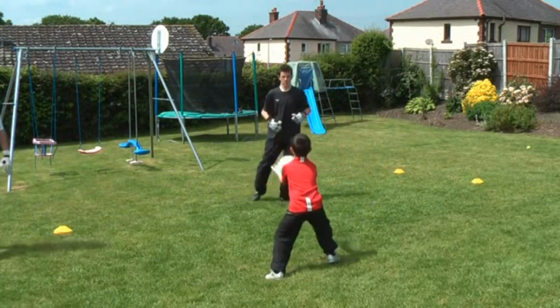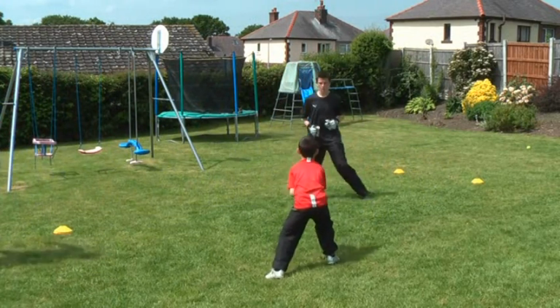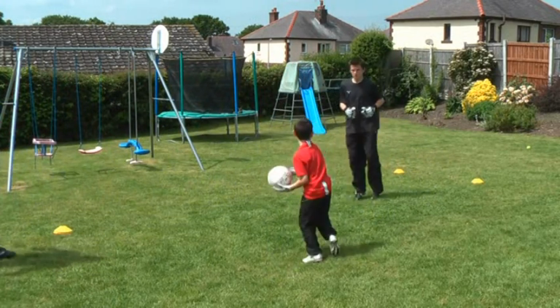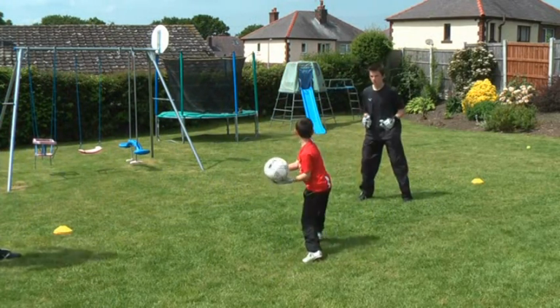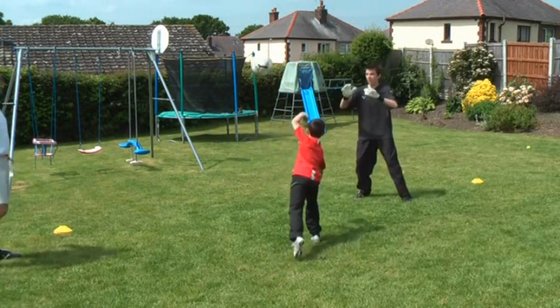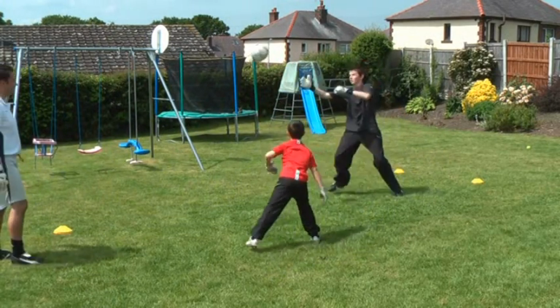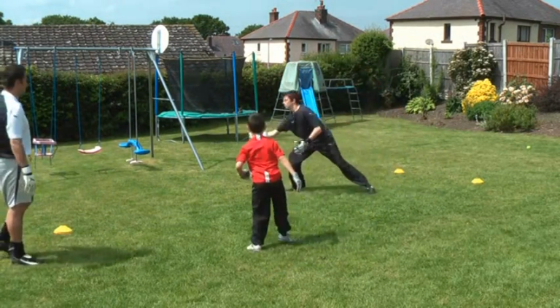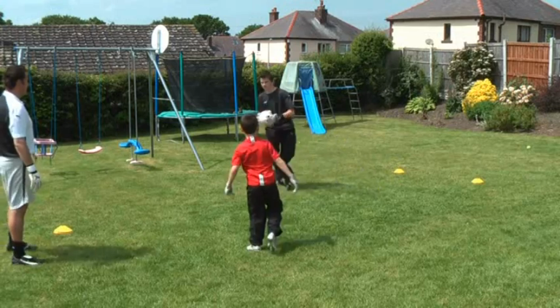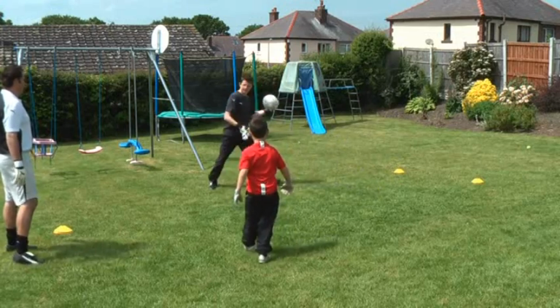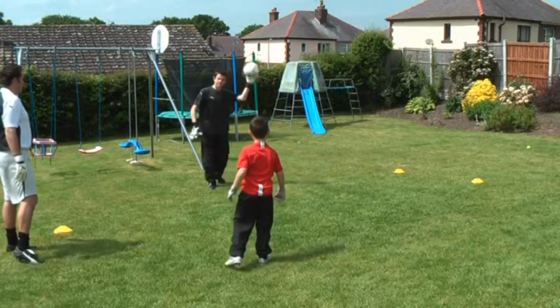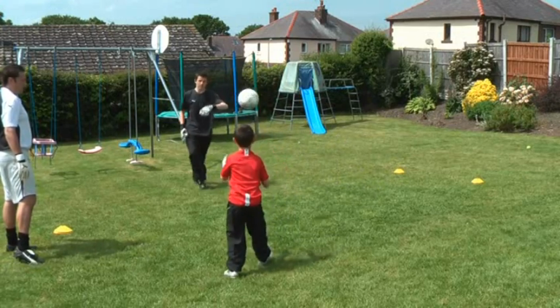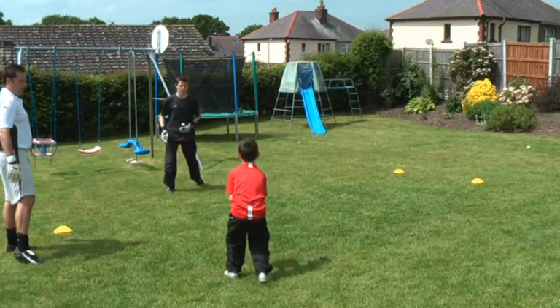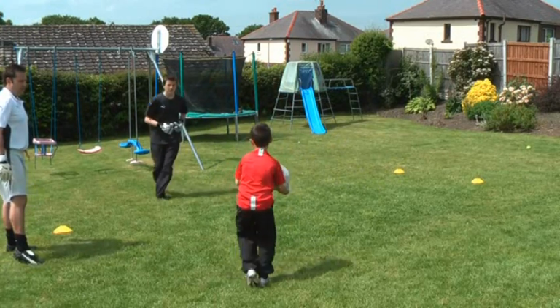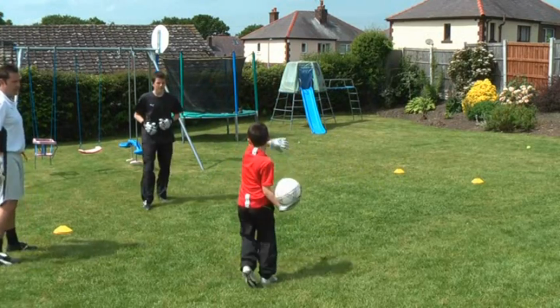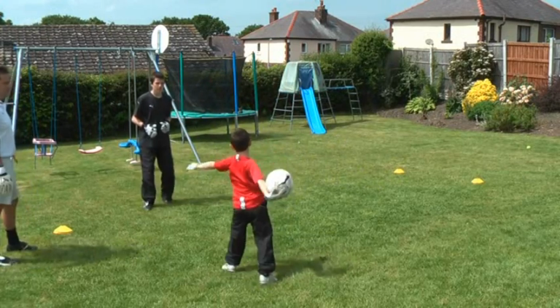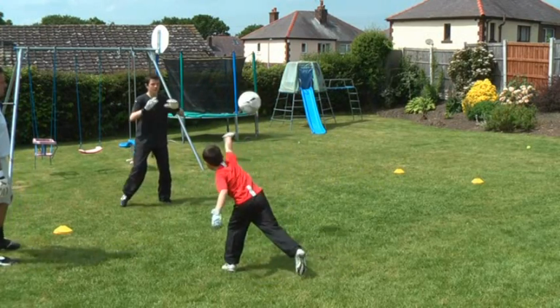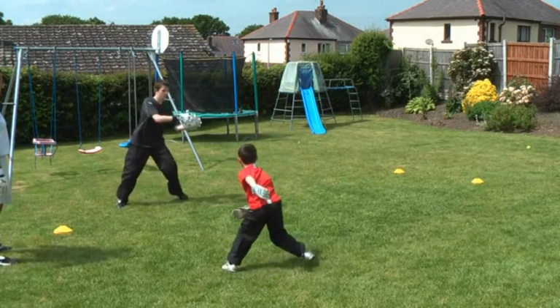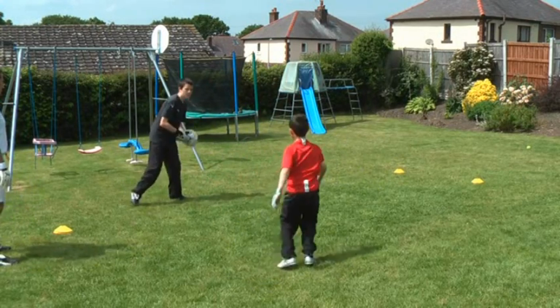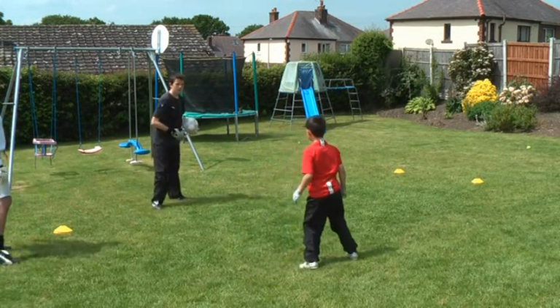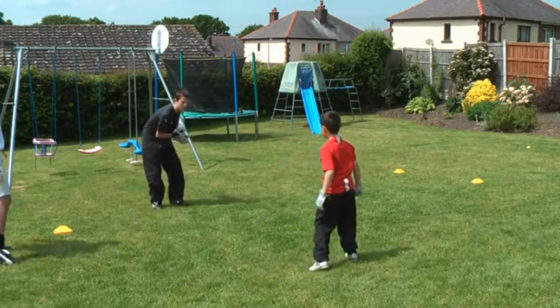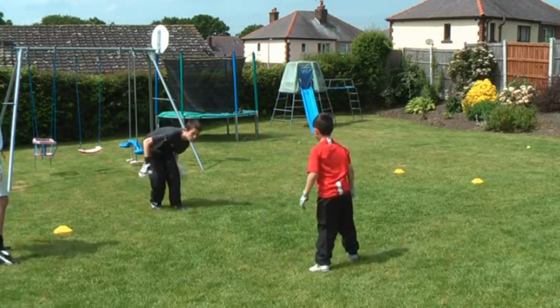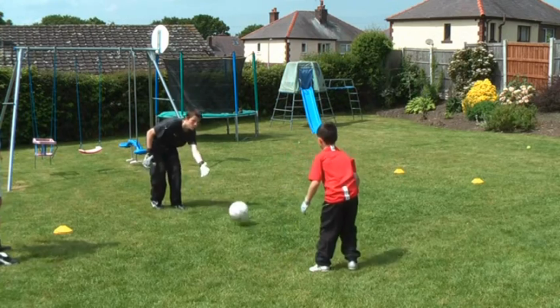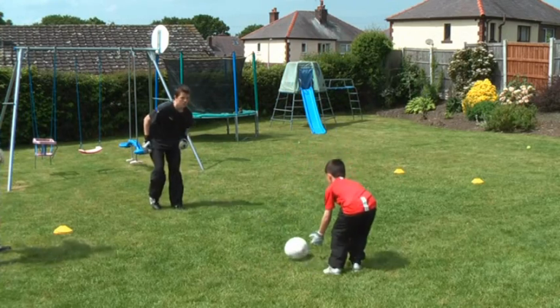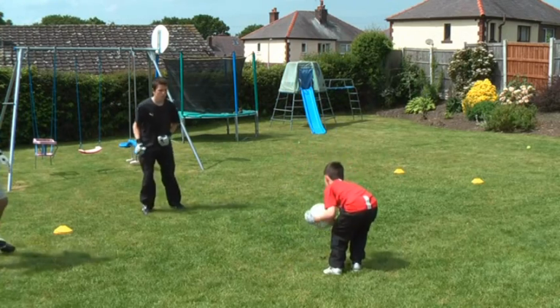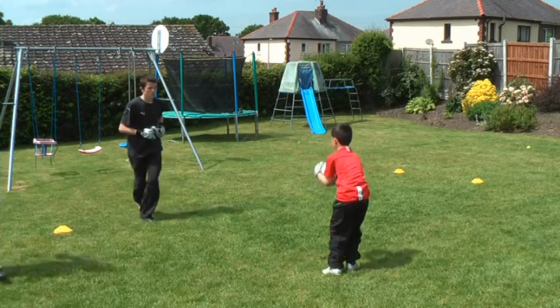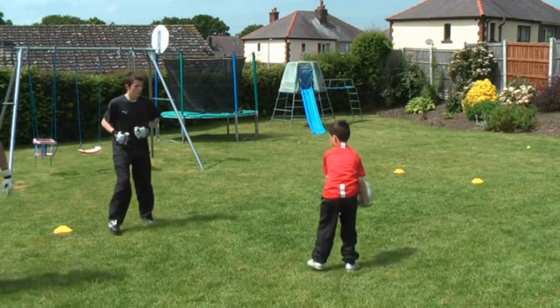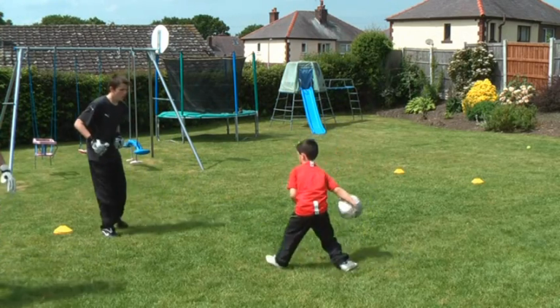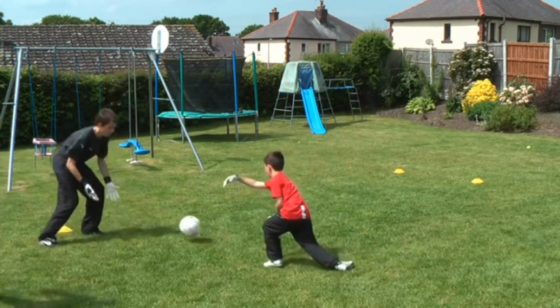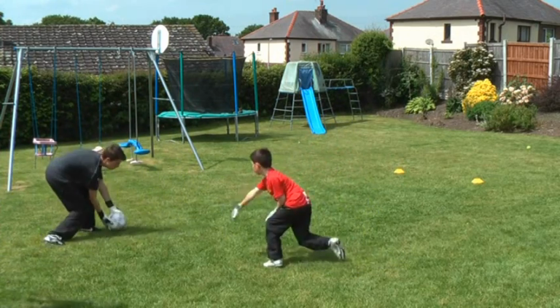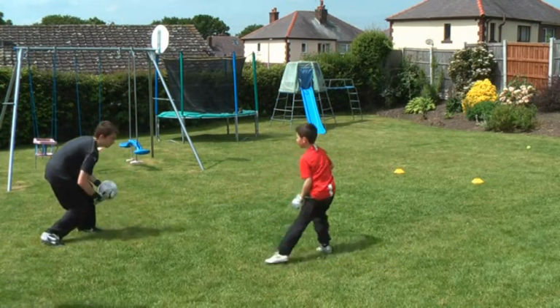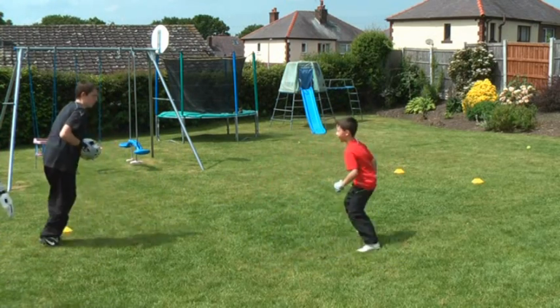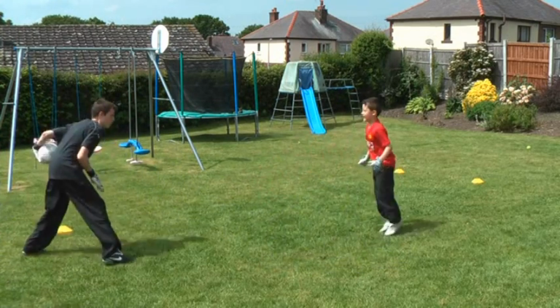Can you think of another throw that you could use there, Scott? What about one along the floor? So now you can mix it up — you can use any throw you want. Move about, Sam as well. Good technique.